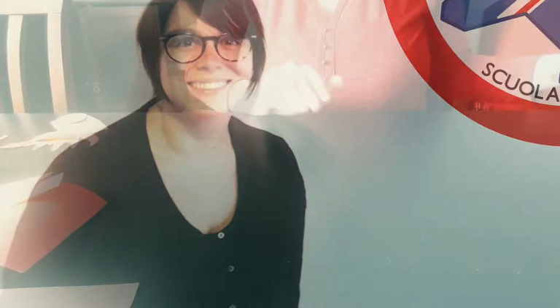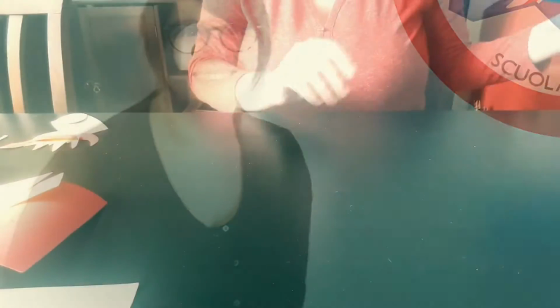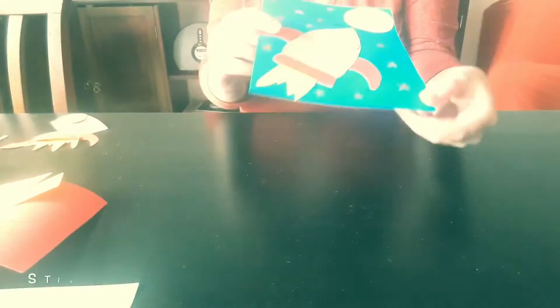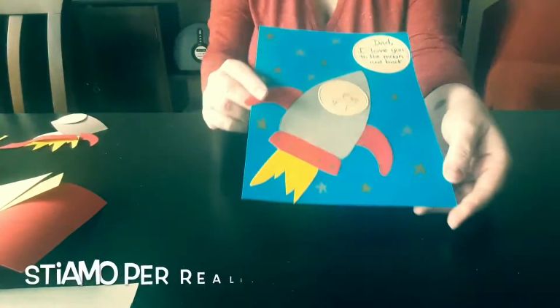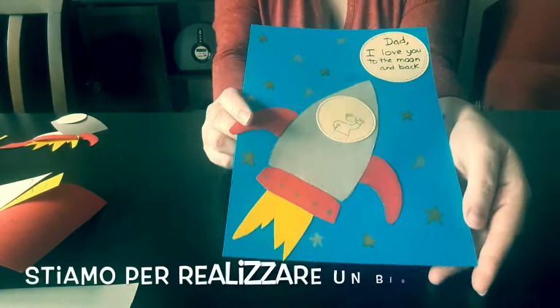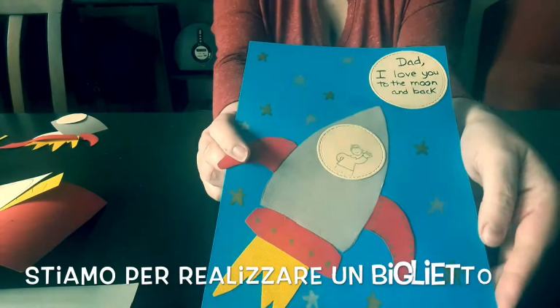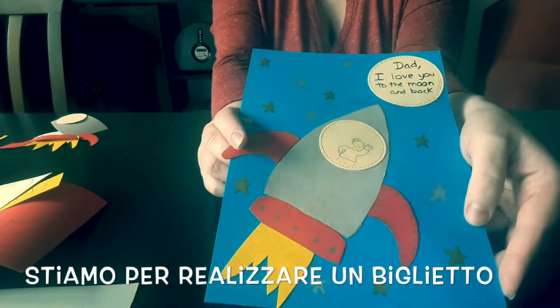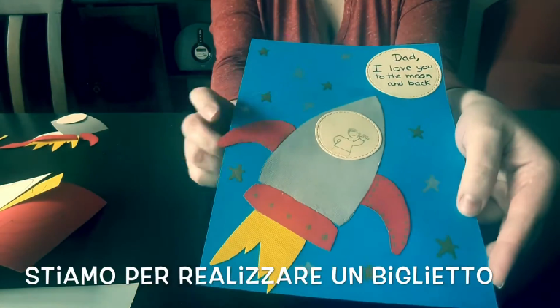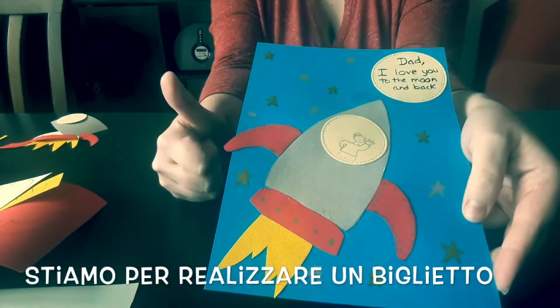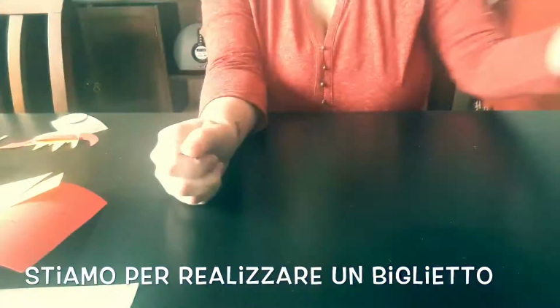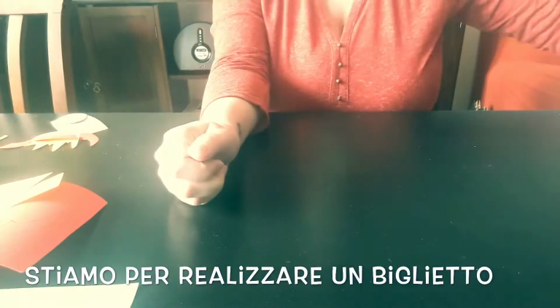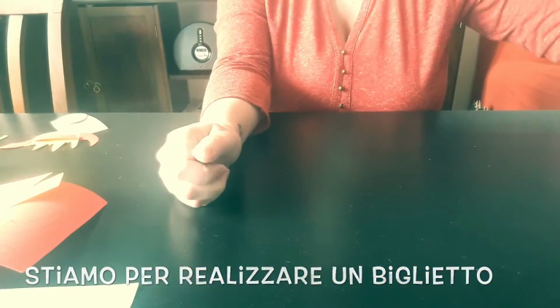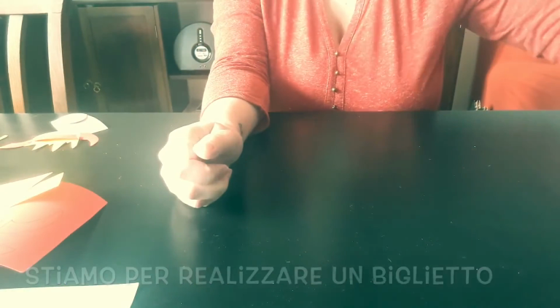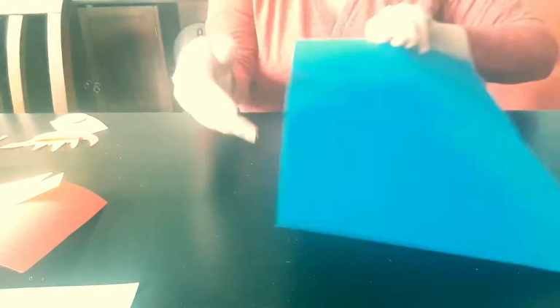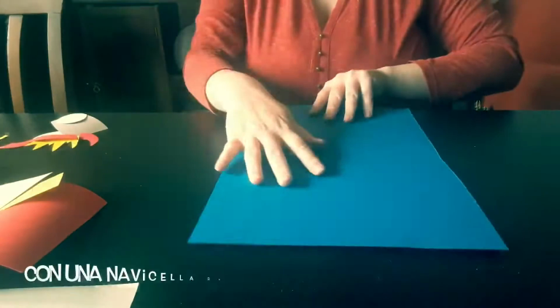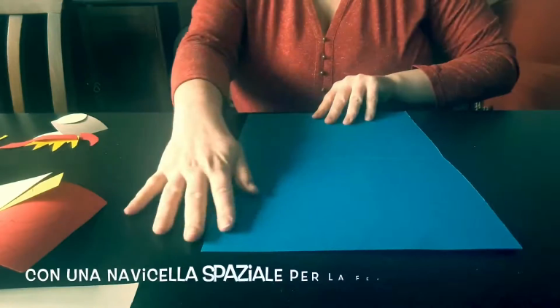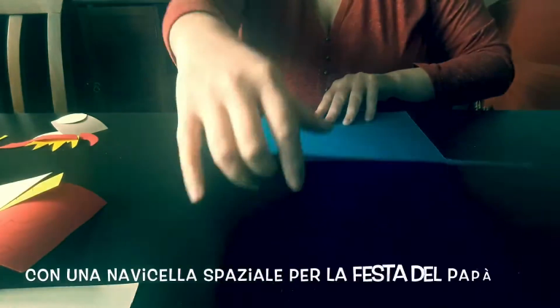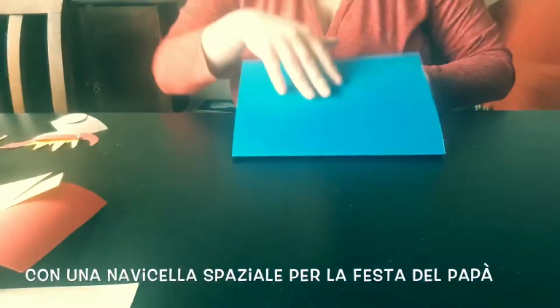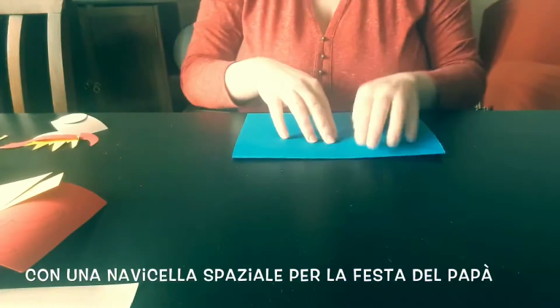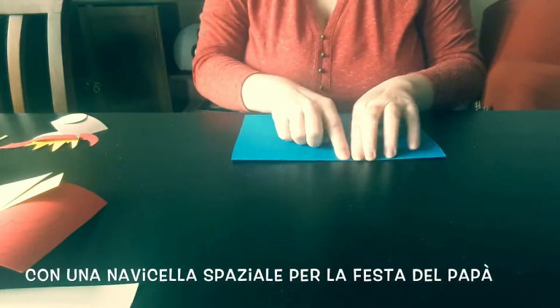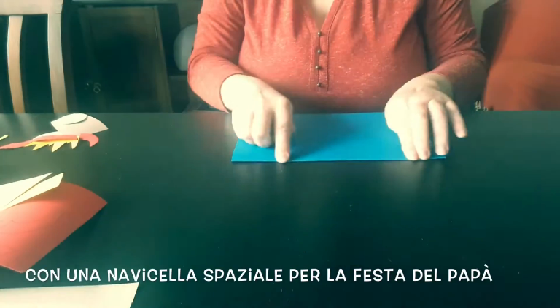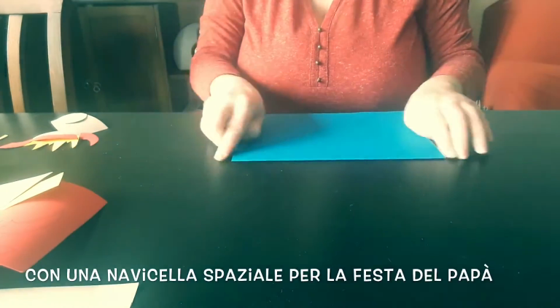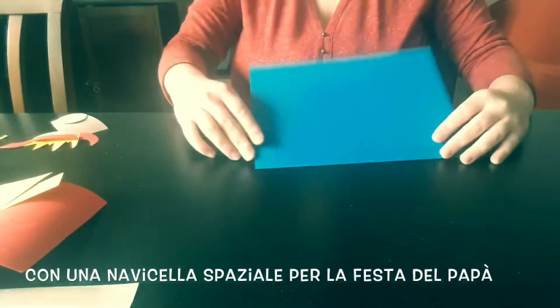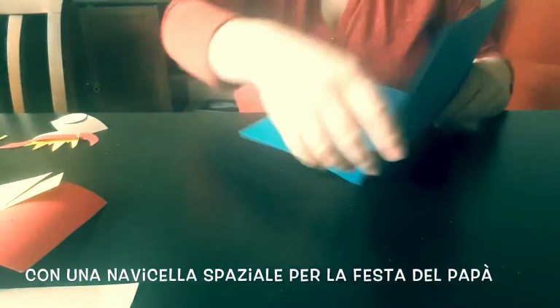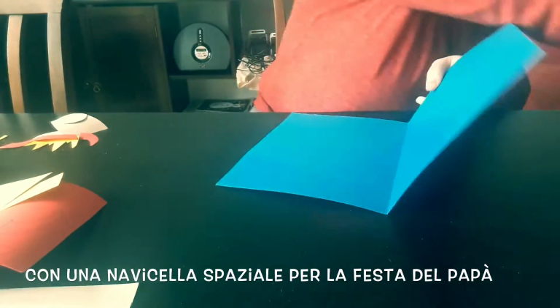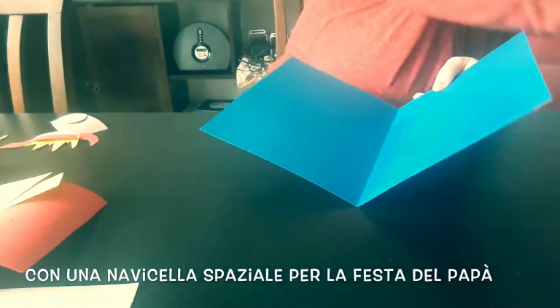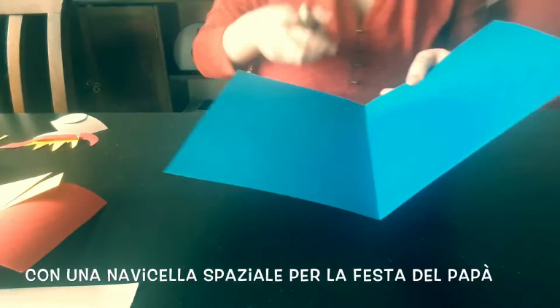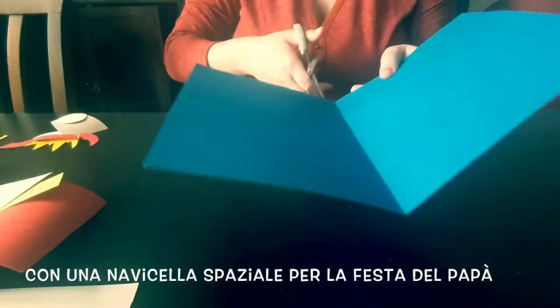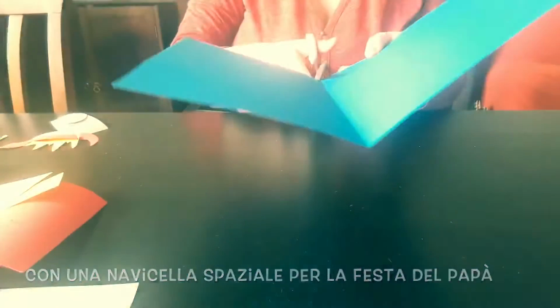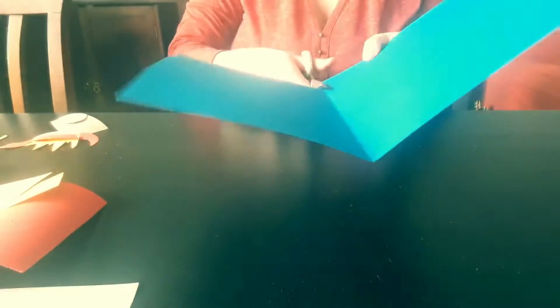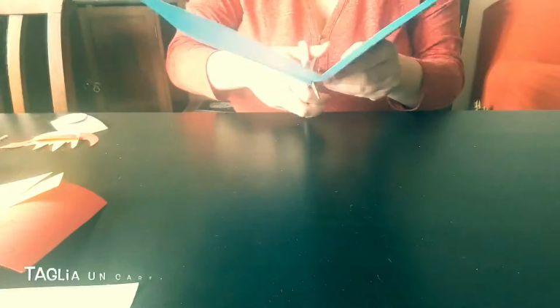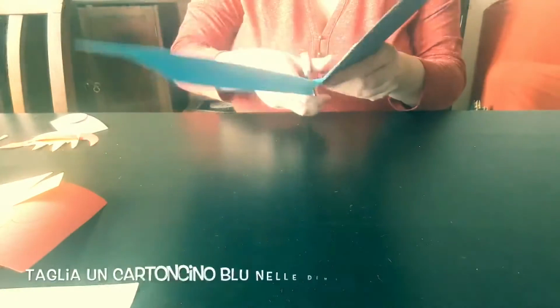Today we are making a rocket ship Father's Day card. You will need a blue piece of card — fold it in half and cut it down the middle.